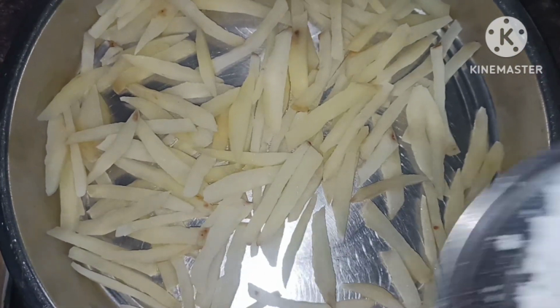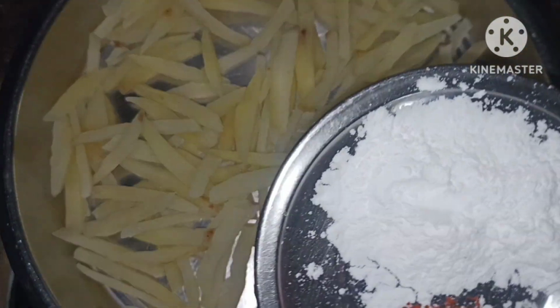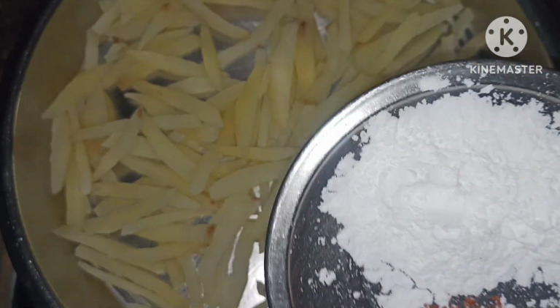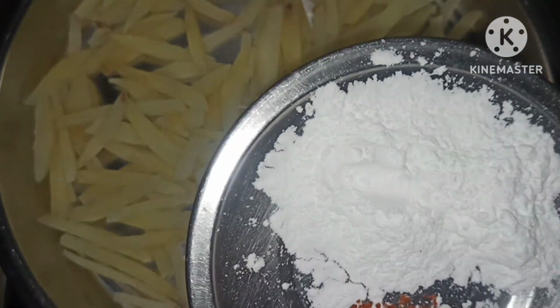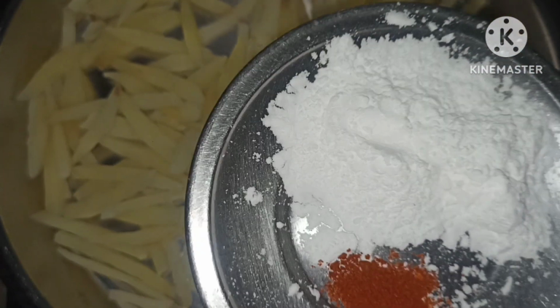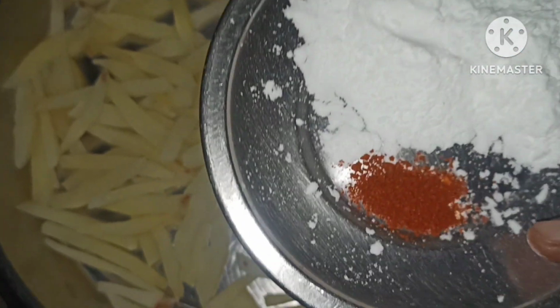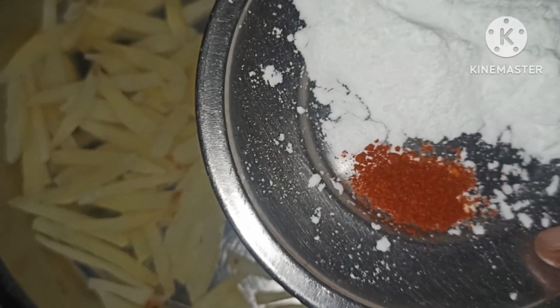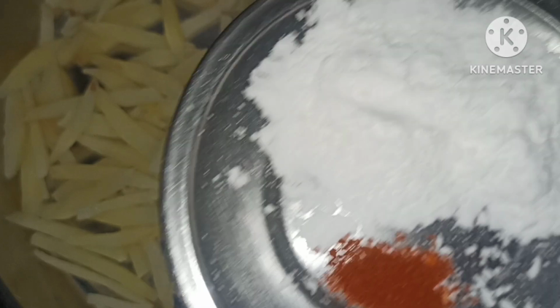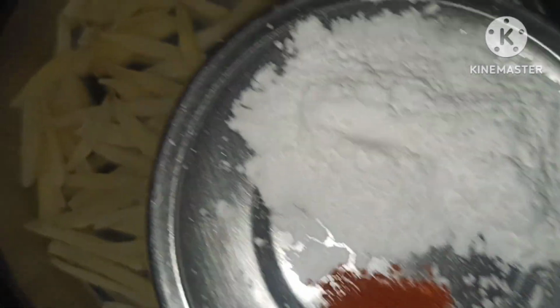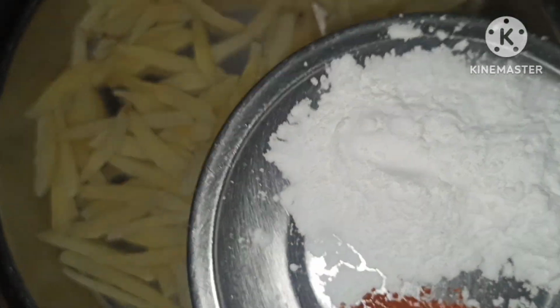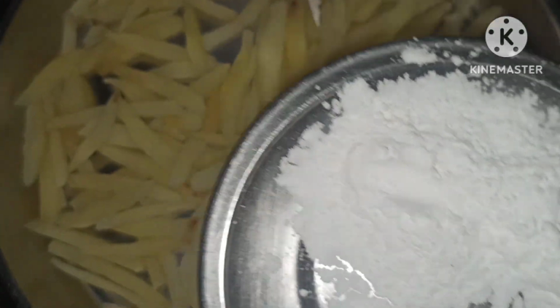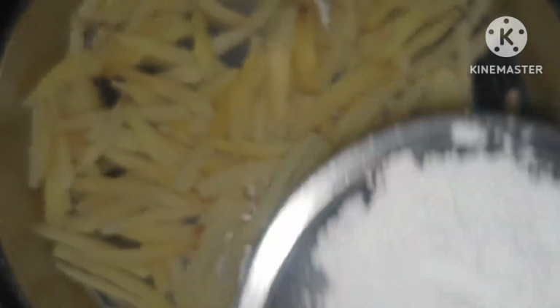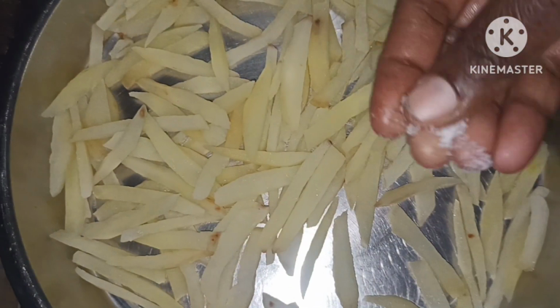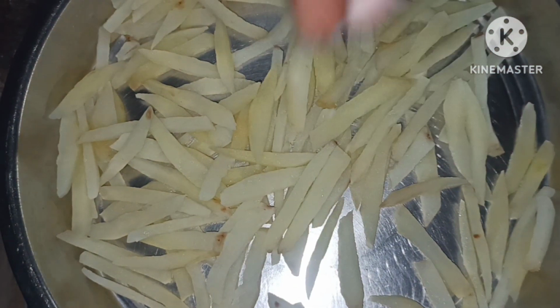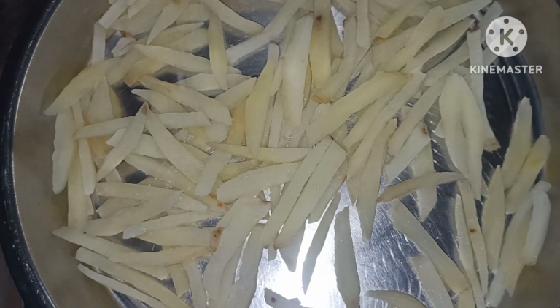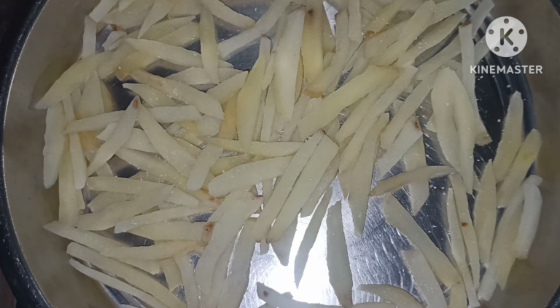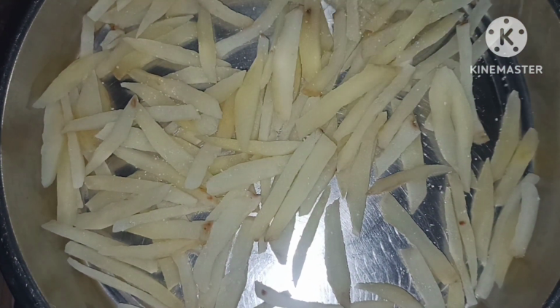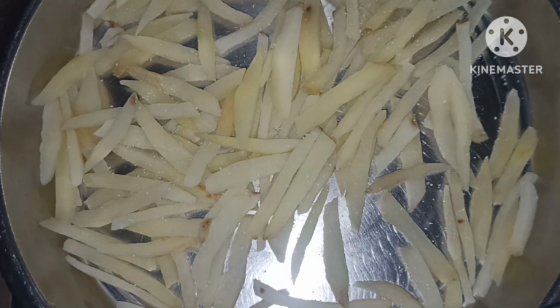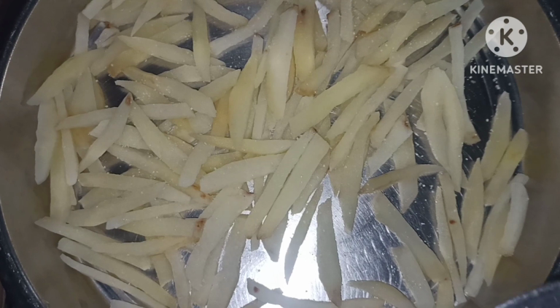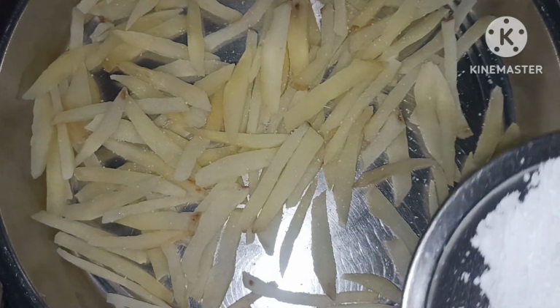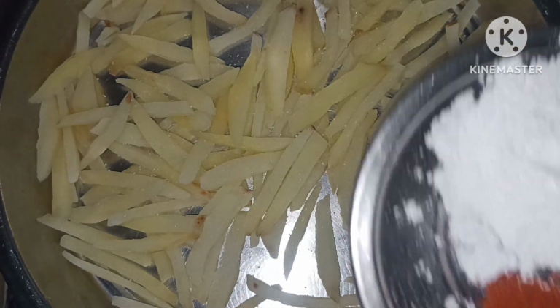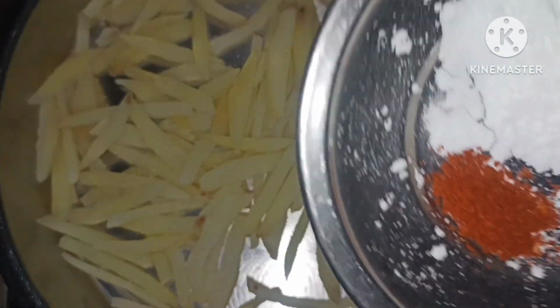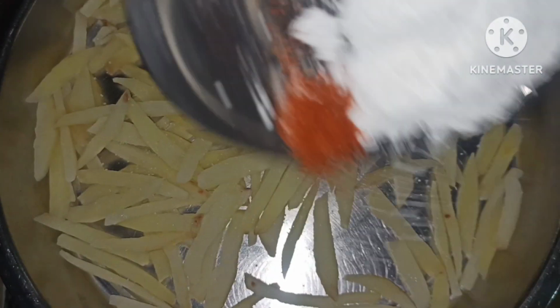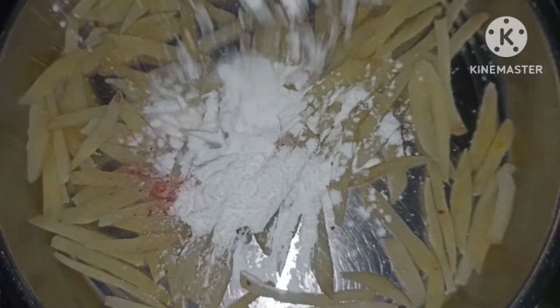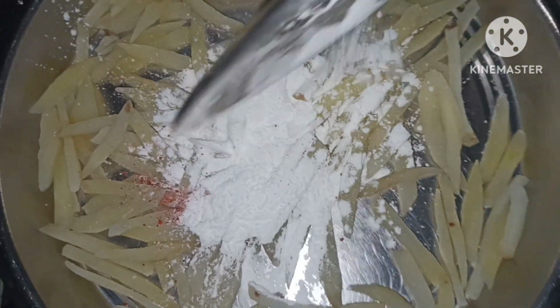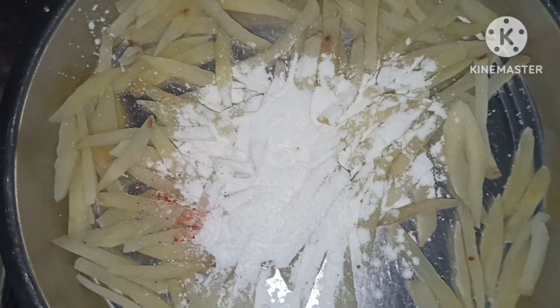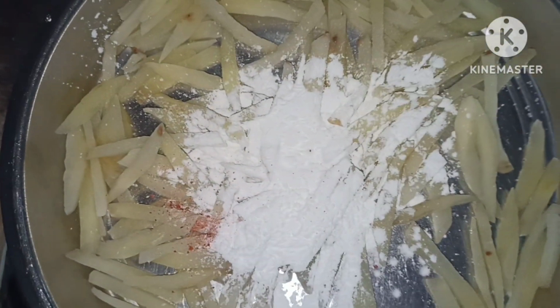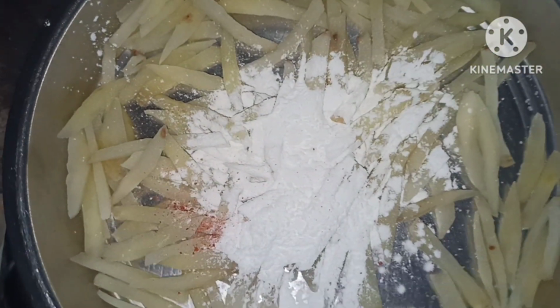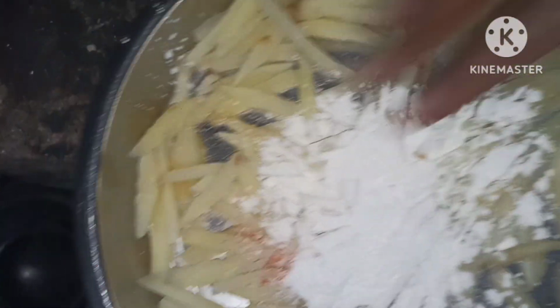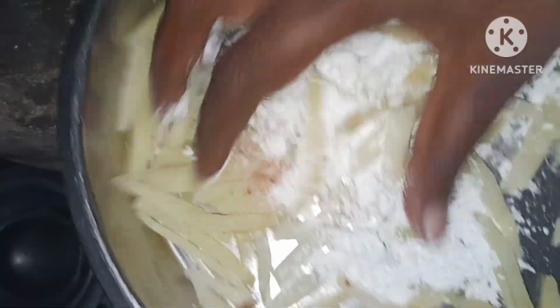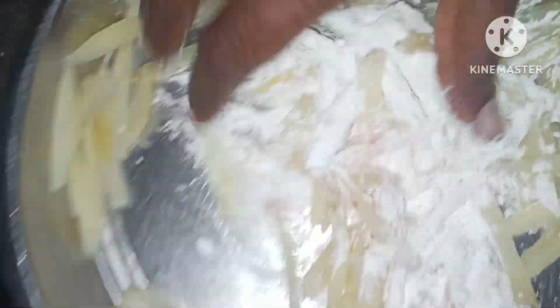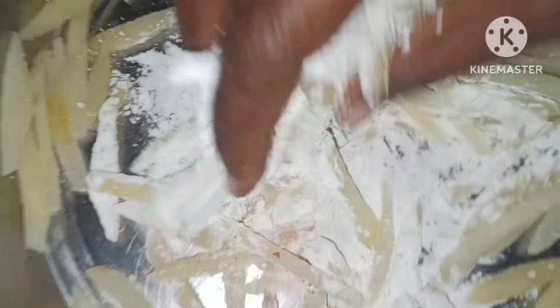1 spoon of corn flour. I'll keep salt. I will put the oil in the water in this way.